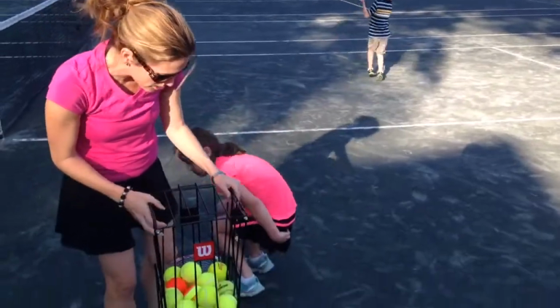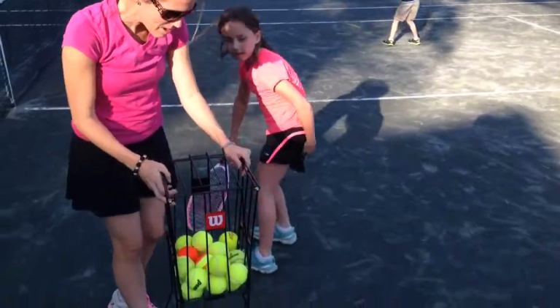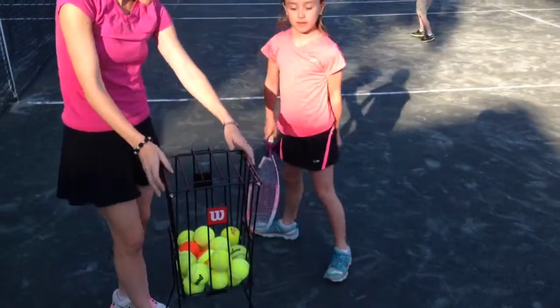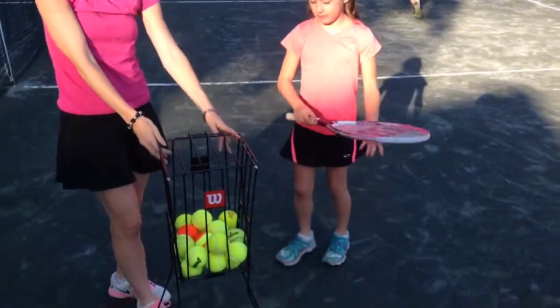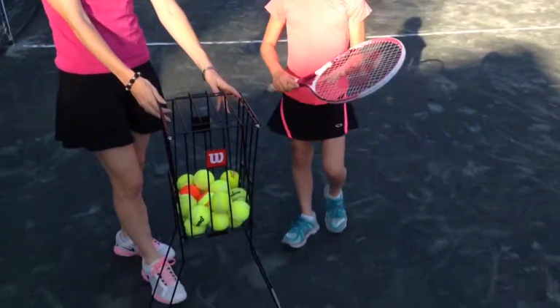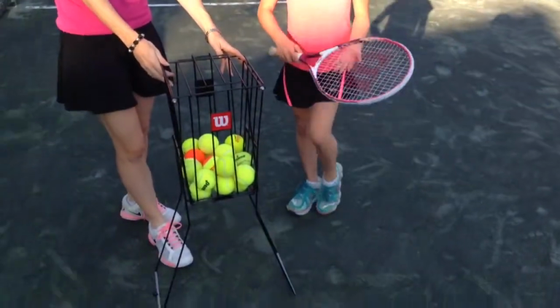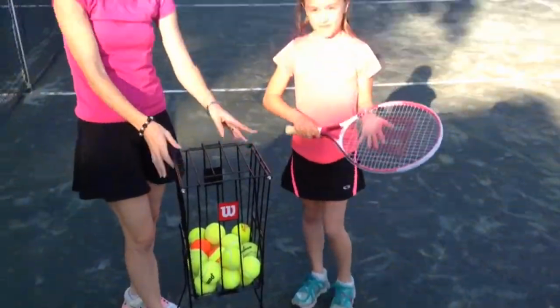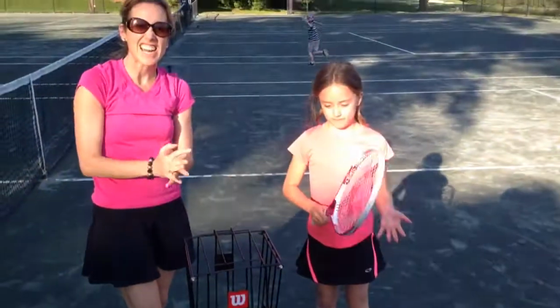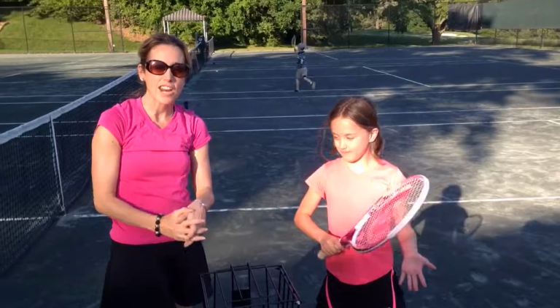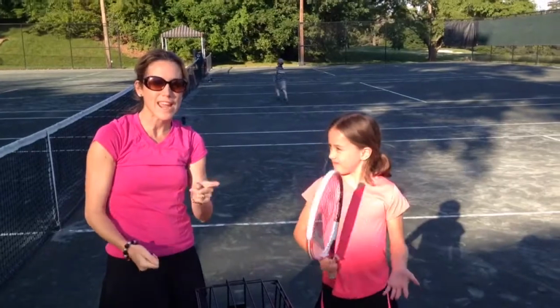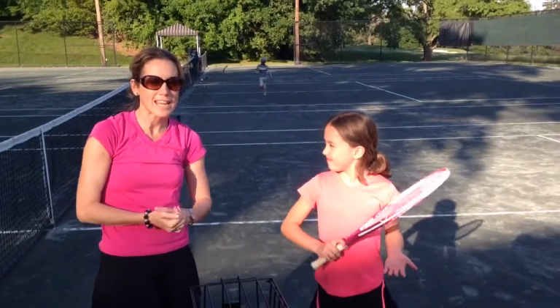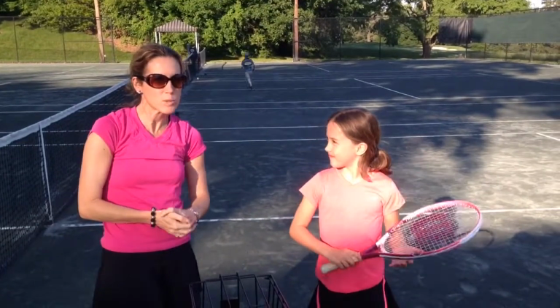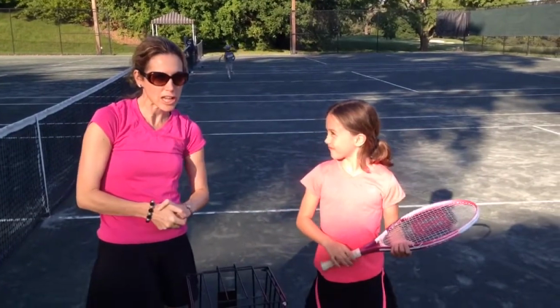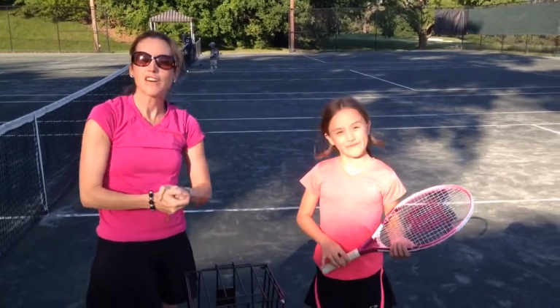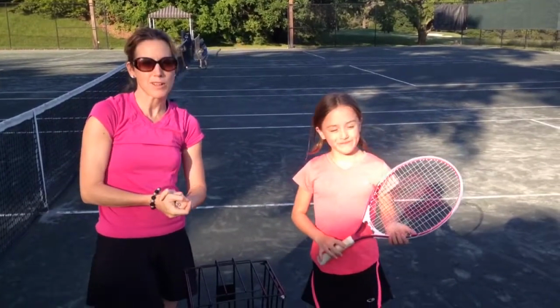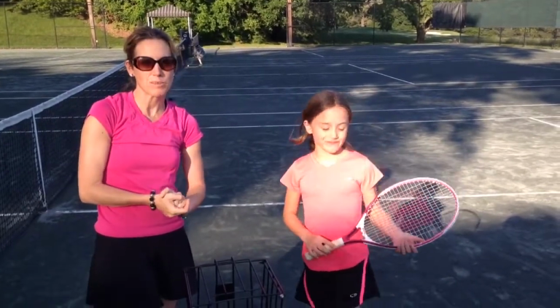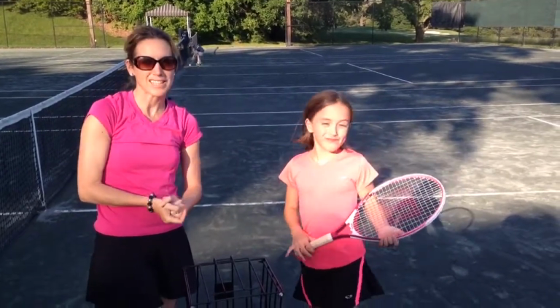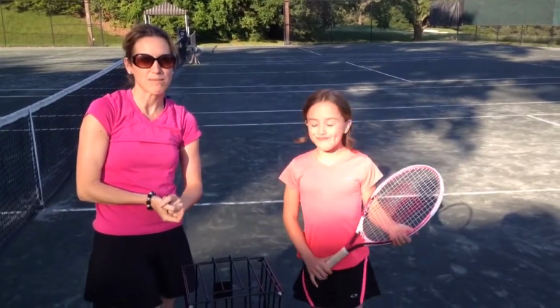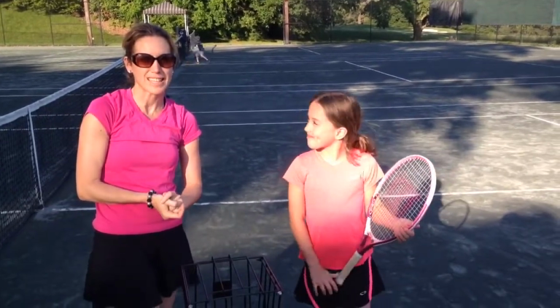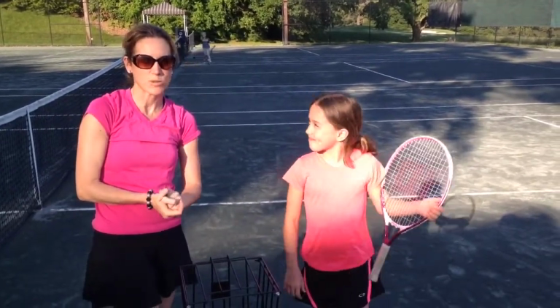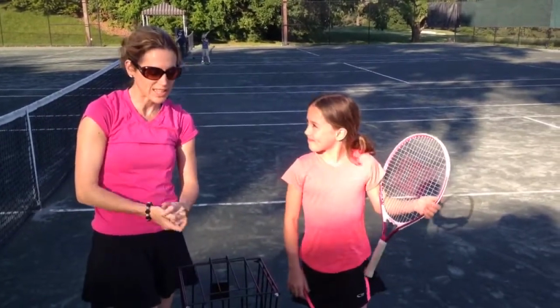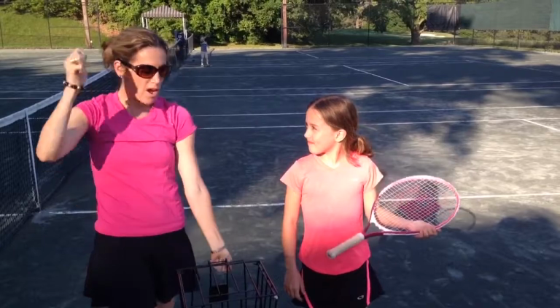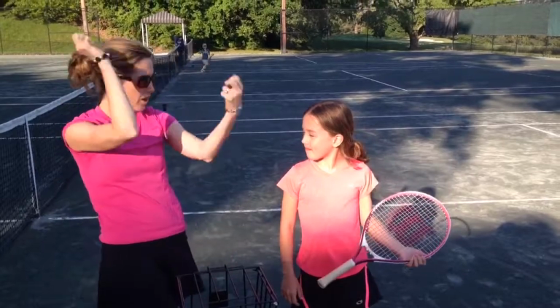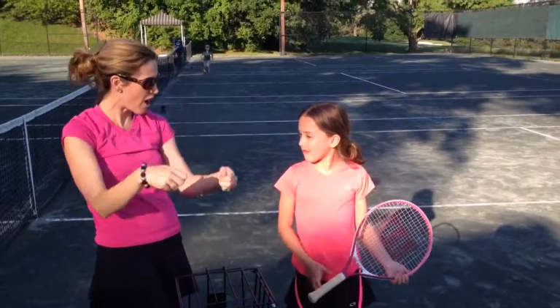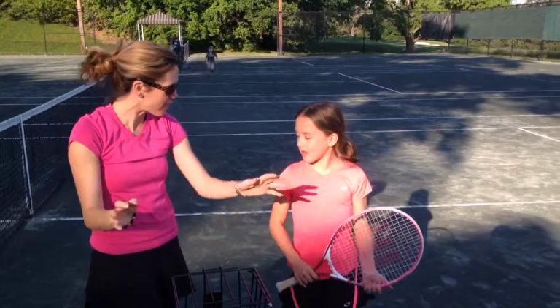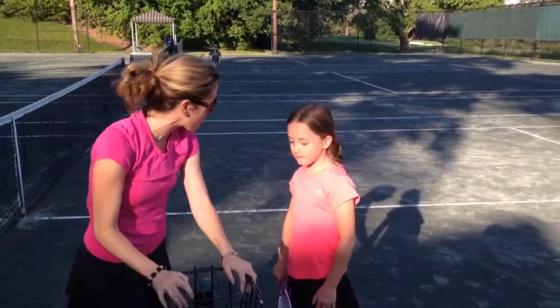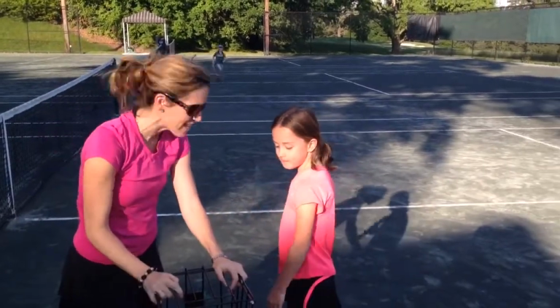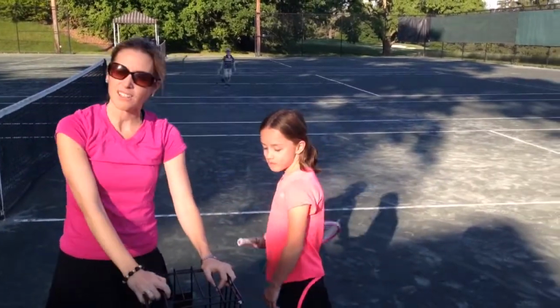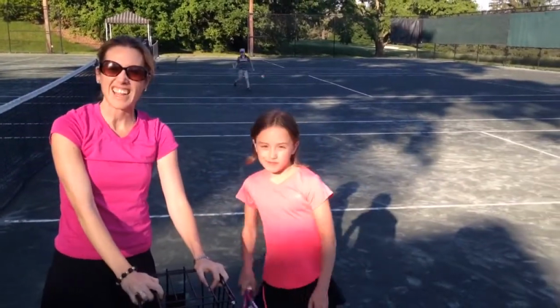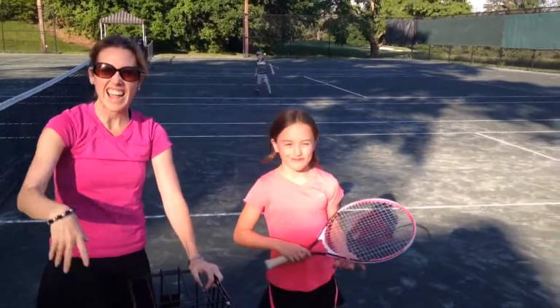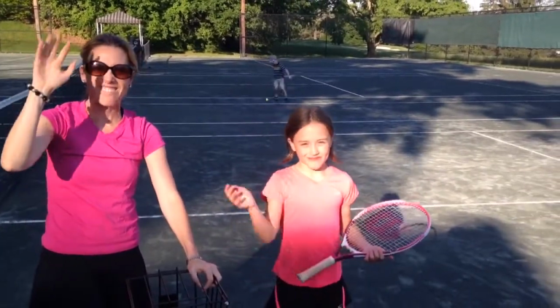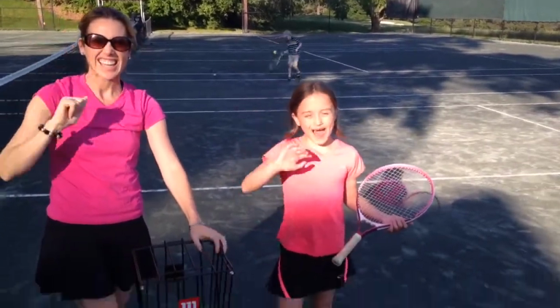So this is from Wilson, sold at Walmart, $19.99. Great tennis inspiration gift for anyone you know who loves to play tennis. And if you've got some dads that like to play tennis with their kids or wanting to work on their serve and hit a lot of balls, this is a great one. $19.99. See ya, bye!